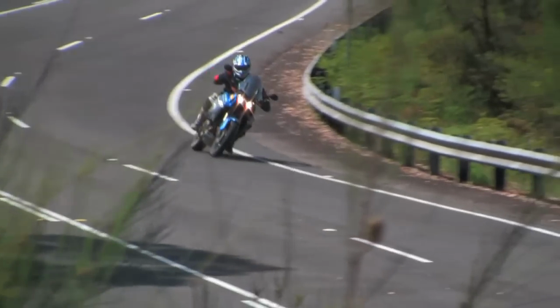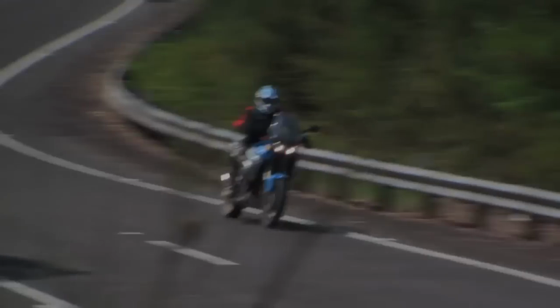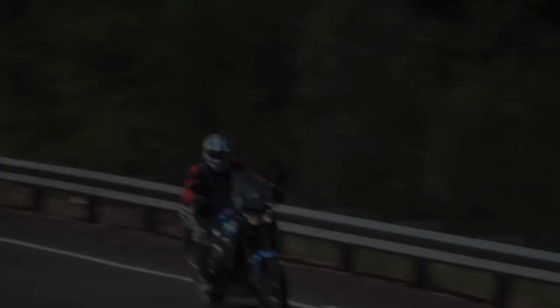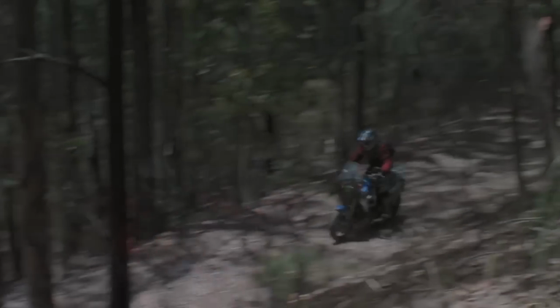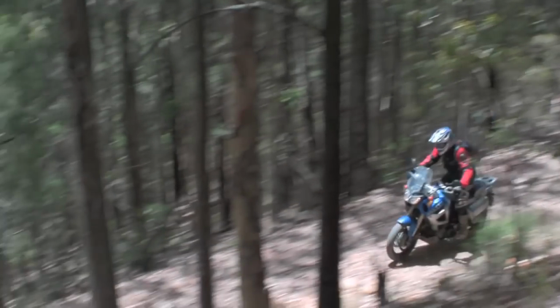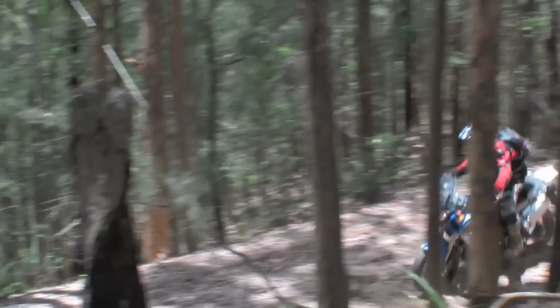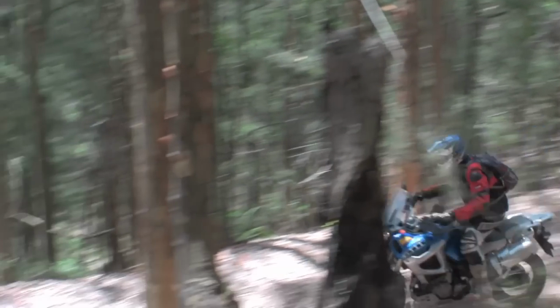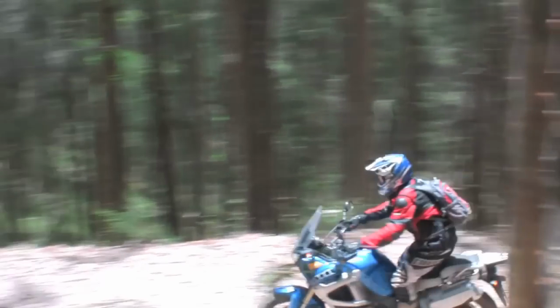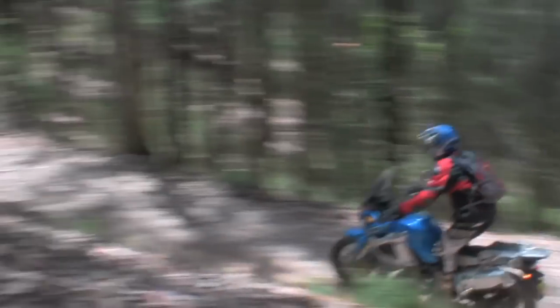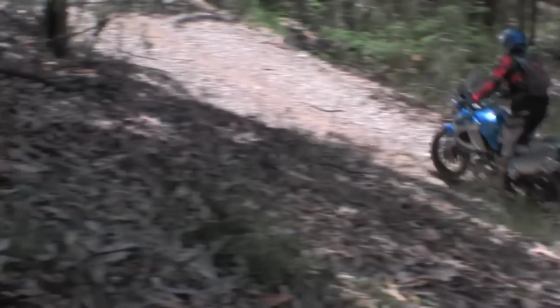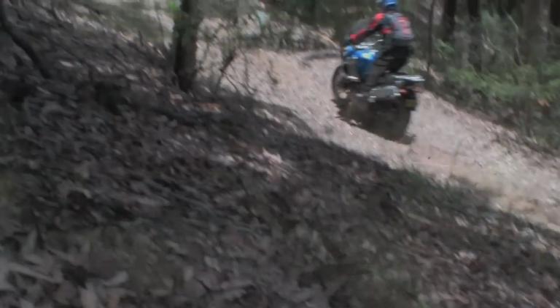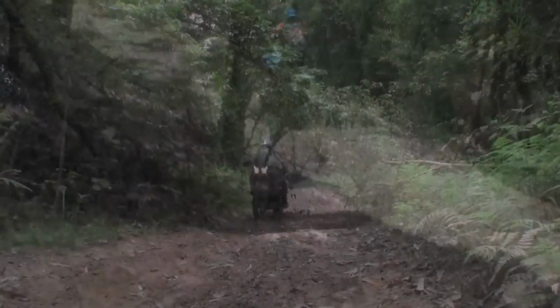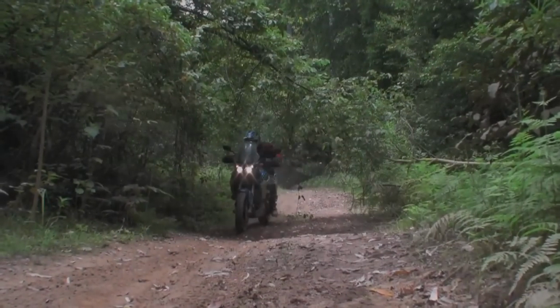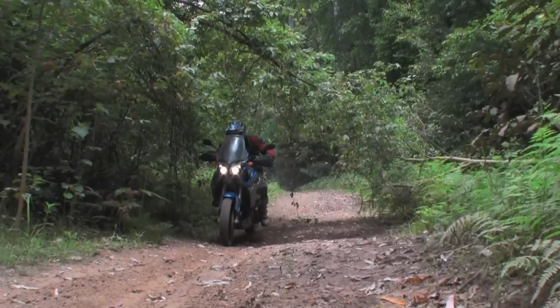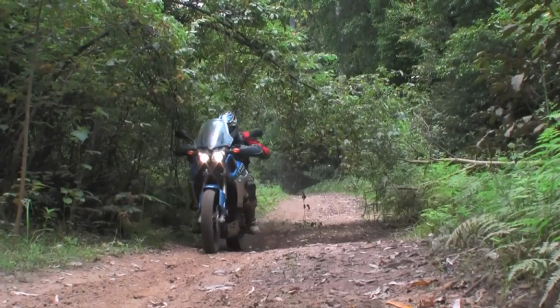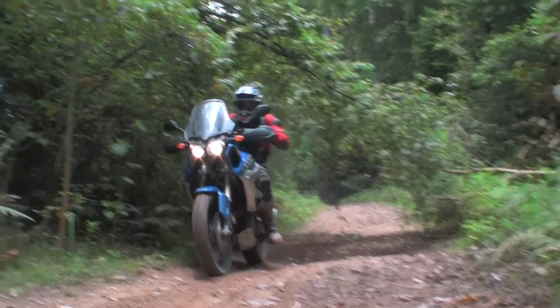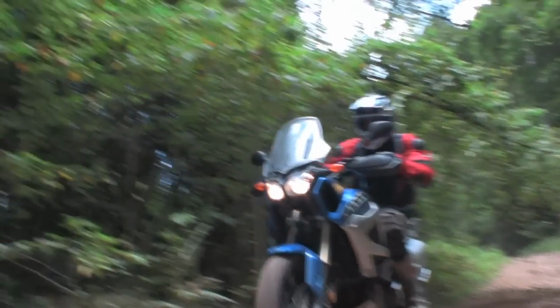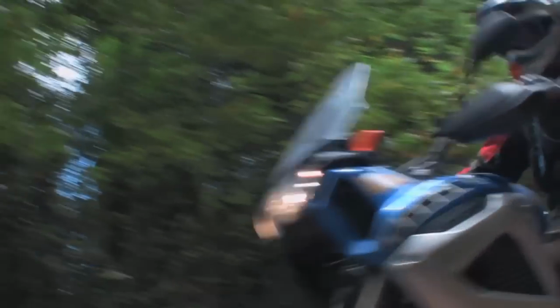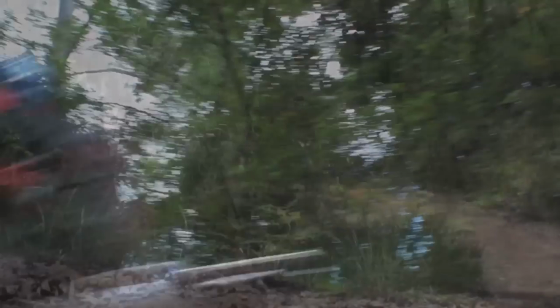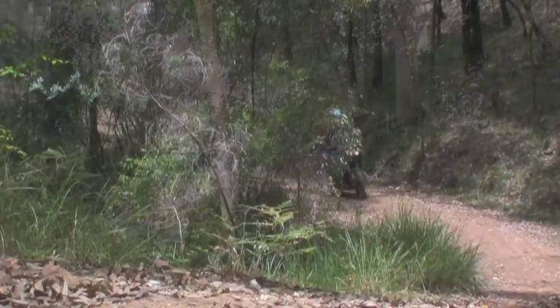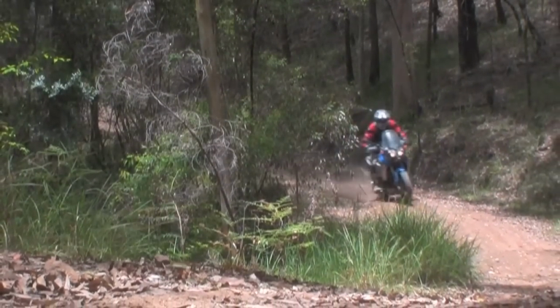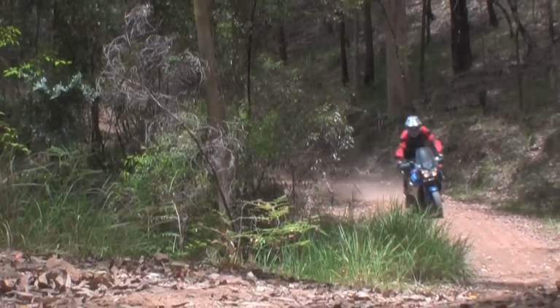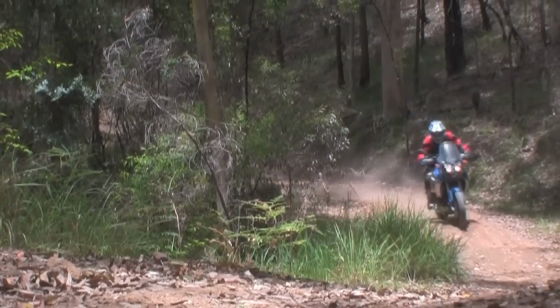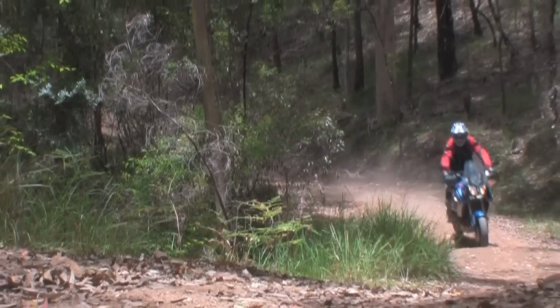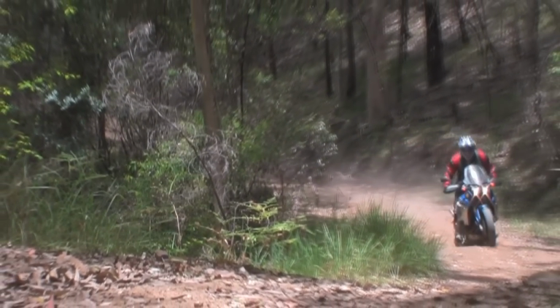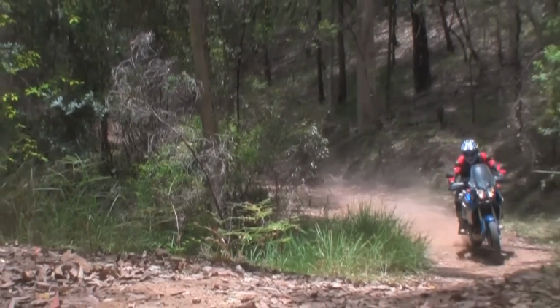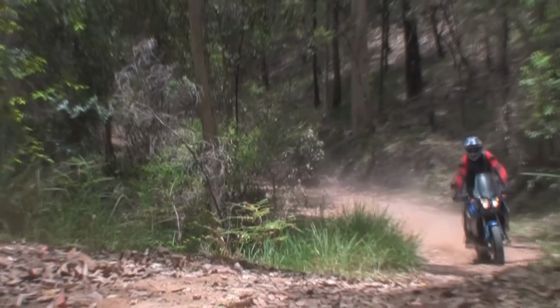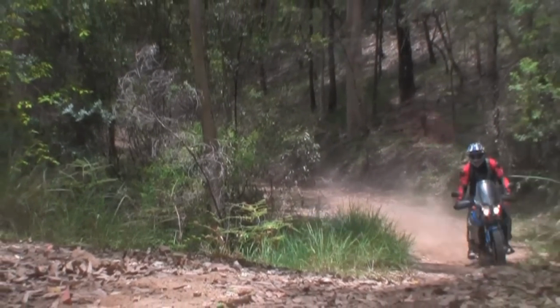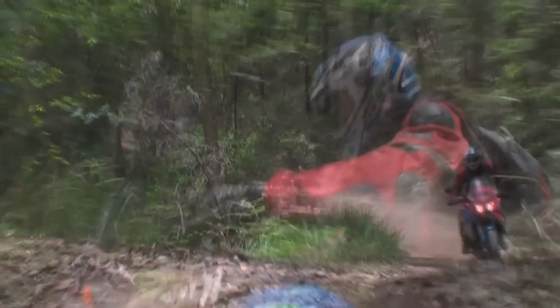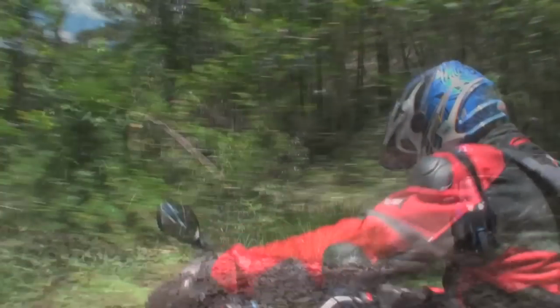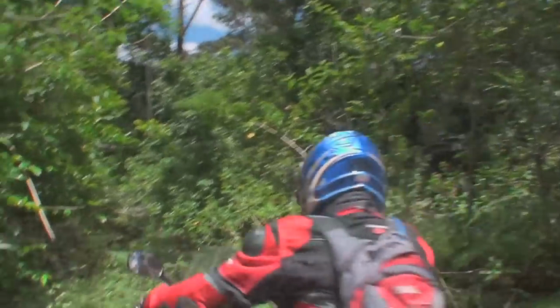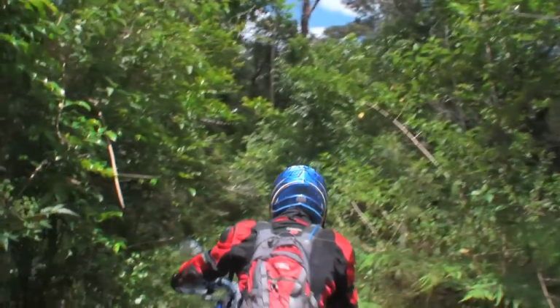Yamaha Australia have given us a Super Tenere 1200 to test for a couple of weeks. We've found the bike to be very capable in a wide range of conditions, and over the coming episodes we're going to tell you about our experiences with the bike.